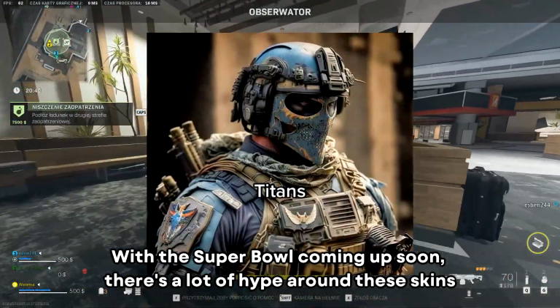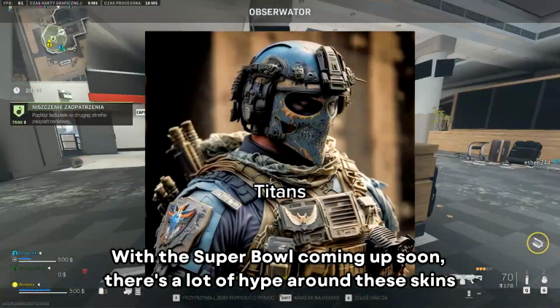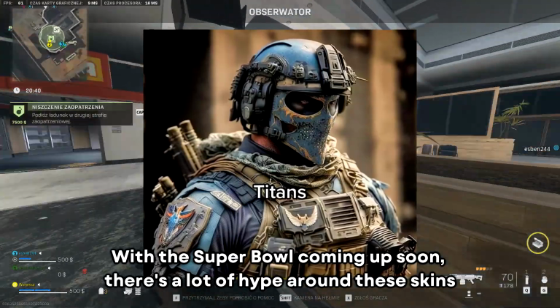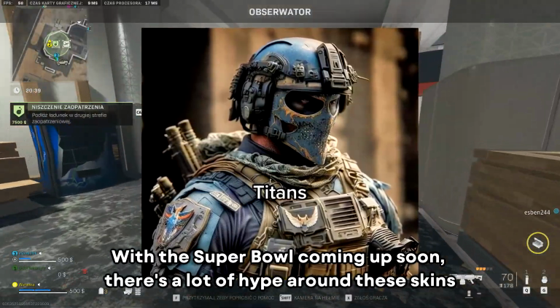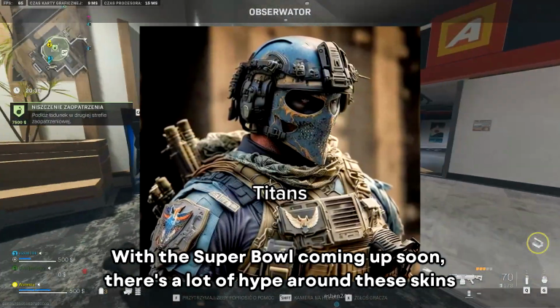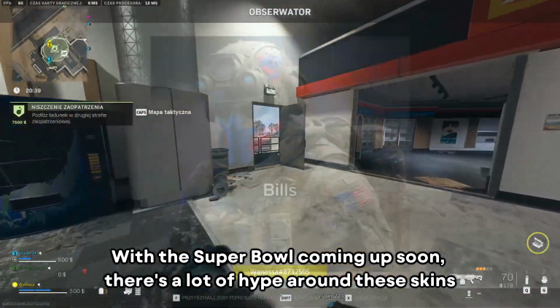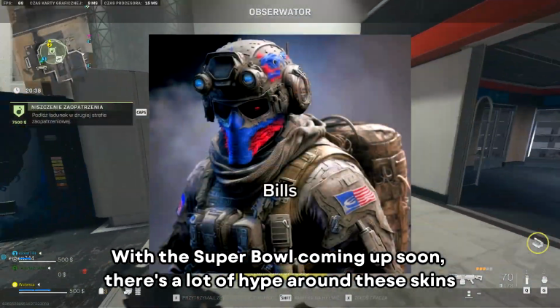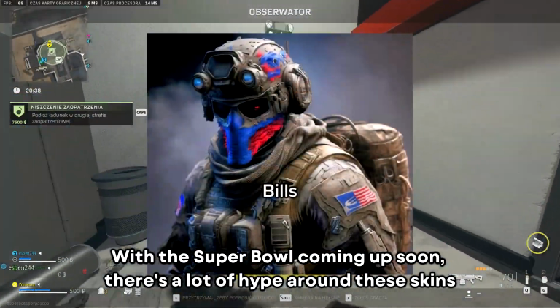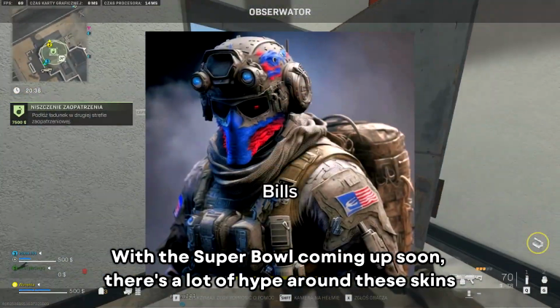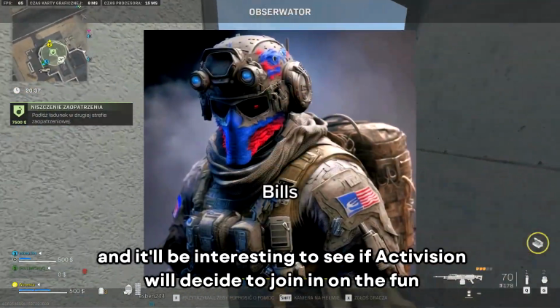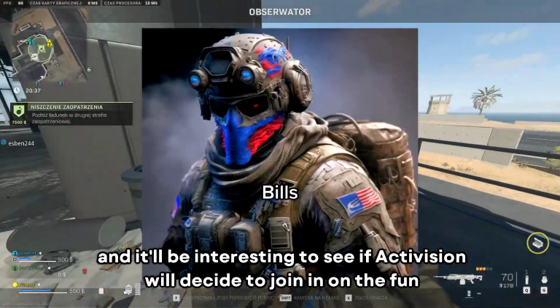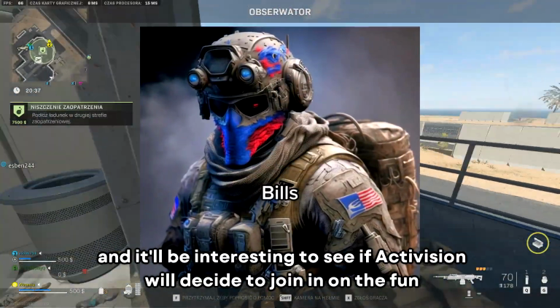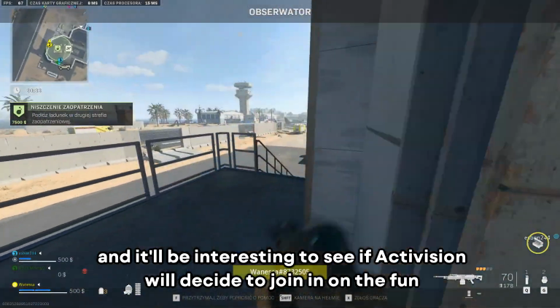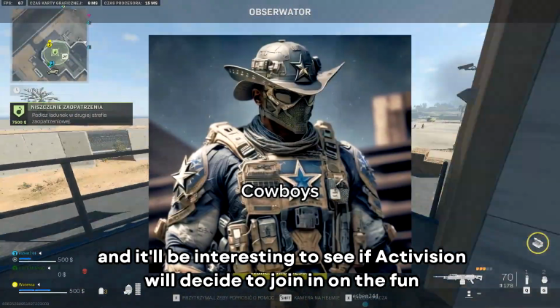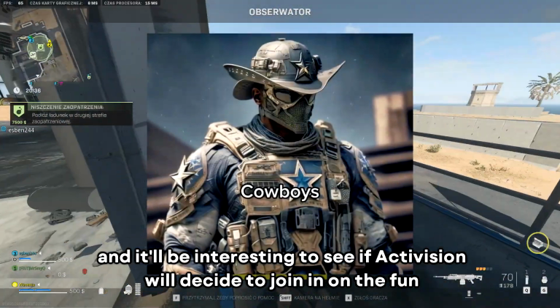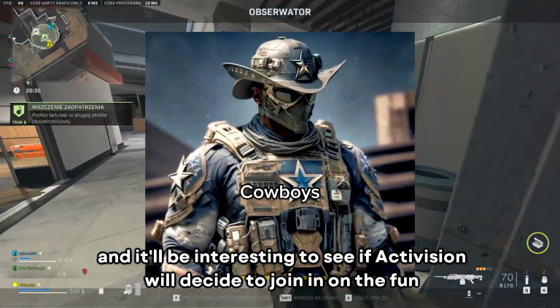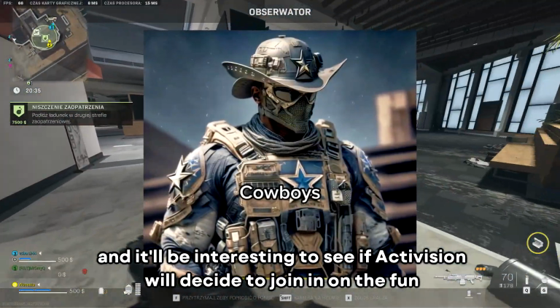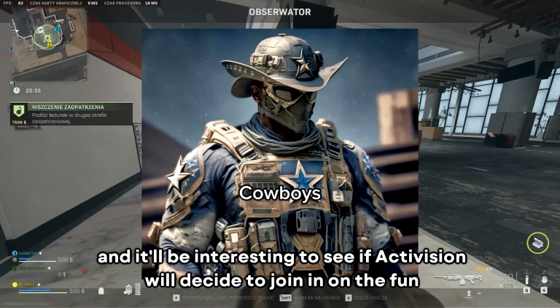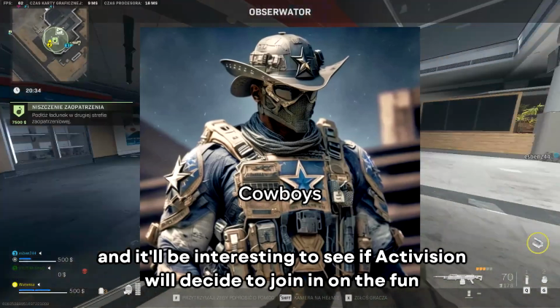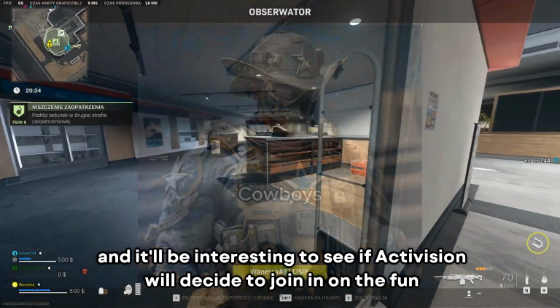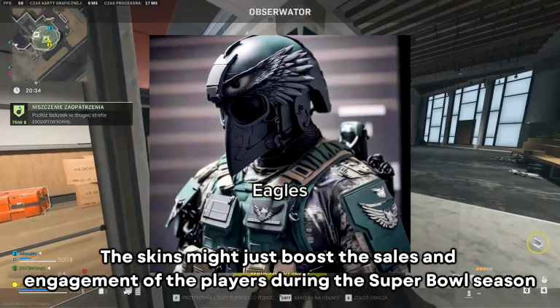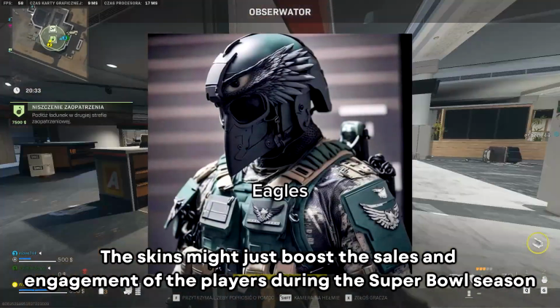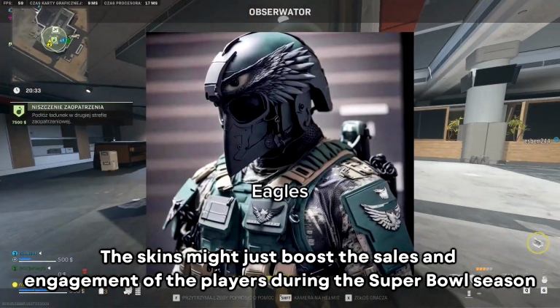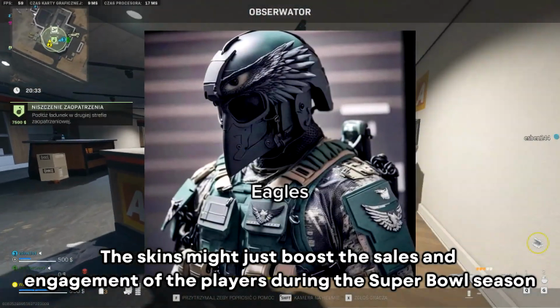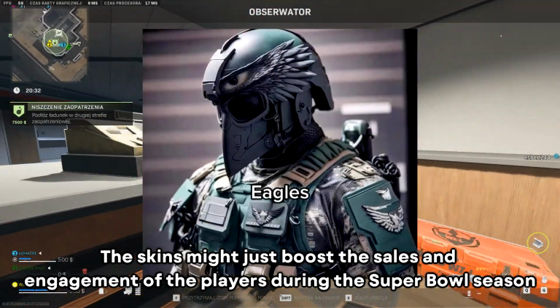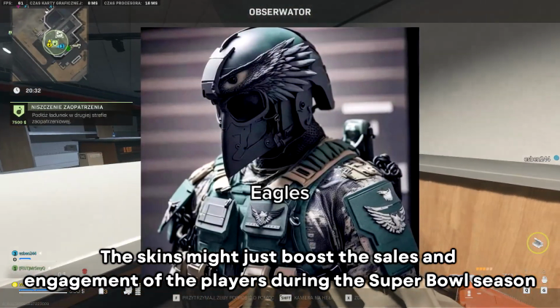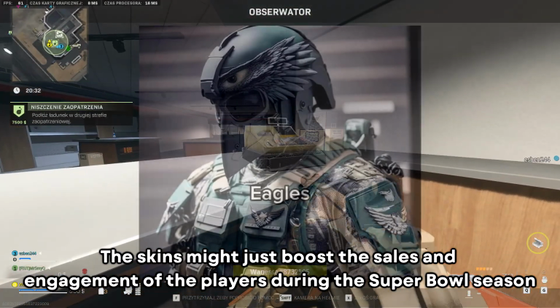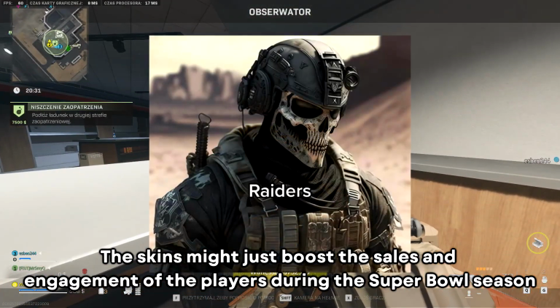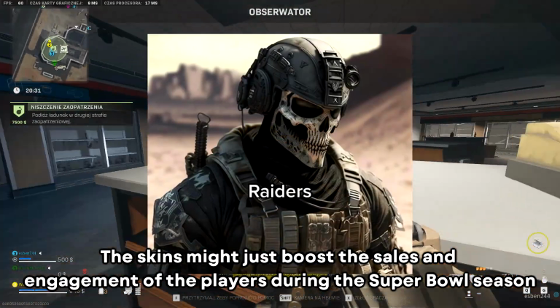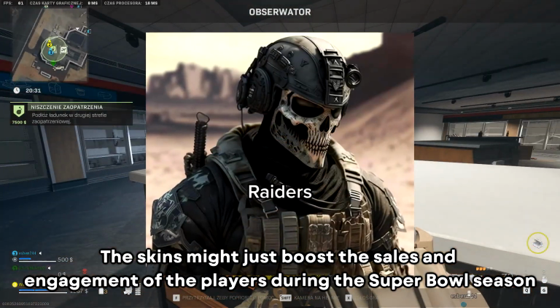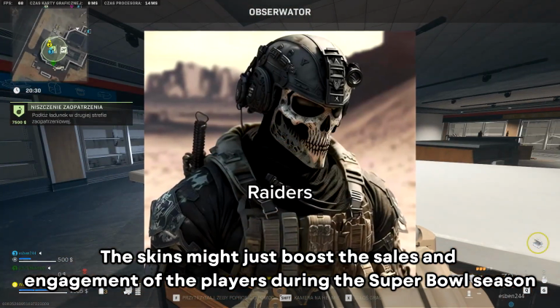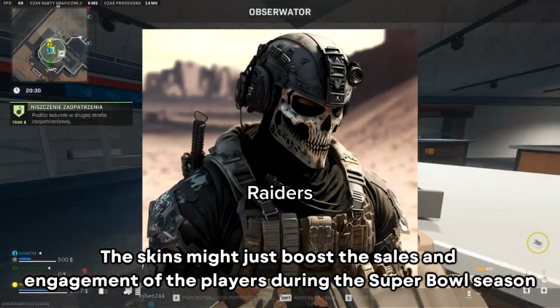With the Super Bowl coming up soon, there's a lot of hype around these skins, and it will be interesting to see if Activision will decide to join in on the fun. The skins might just boost the sales and engagement of players during the Super Bowl season.